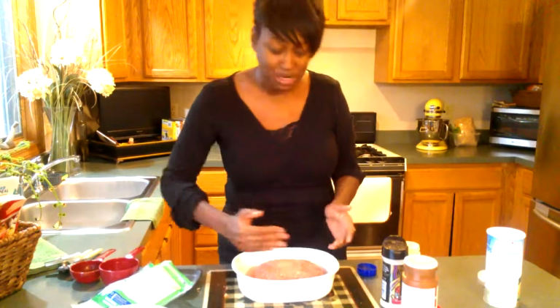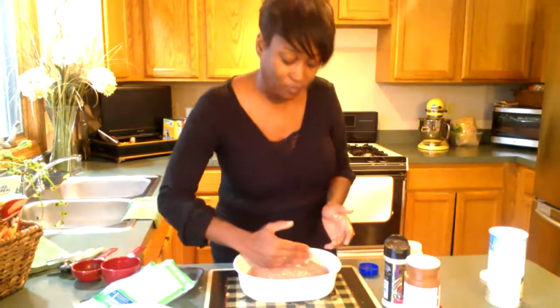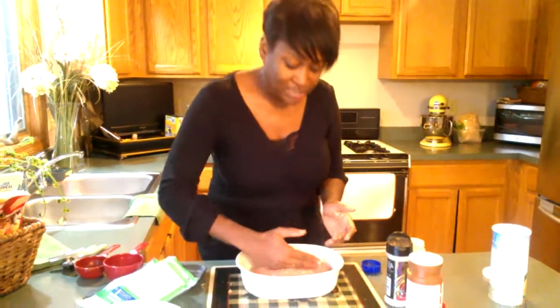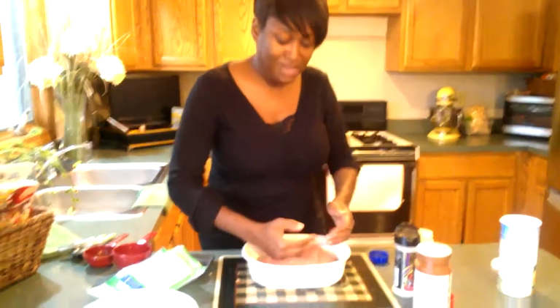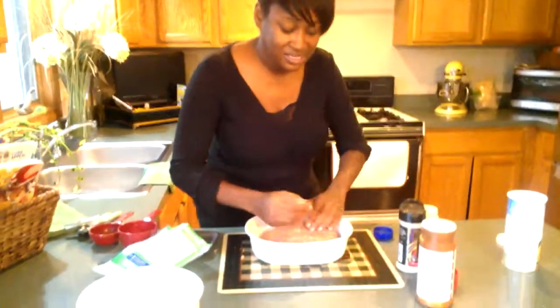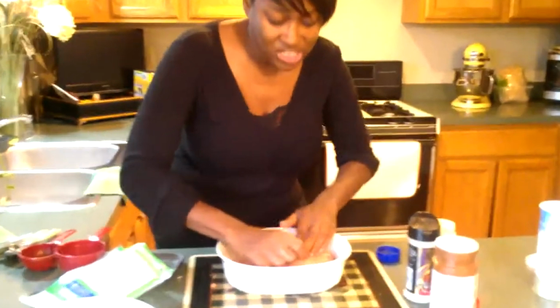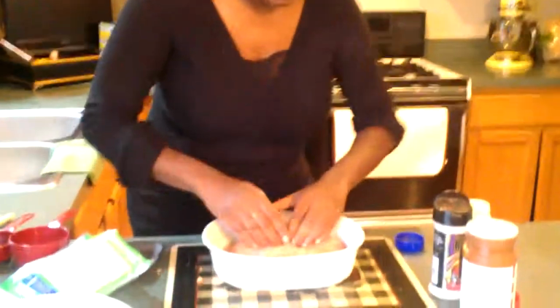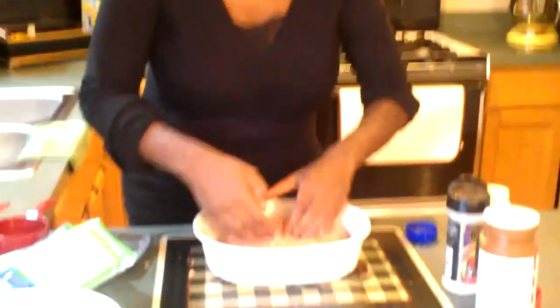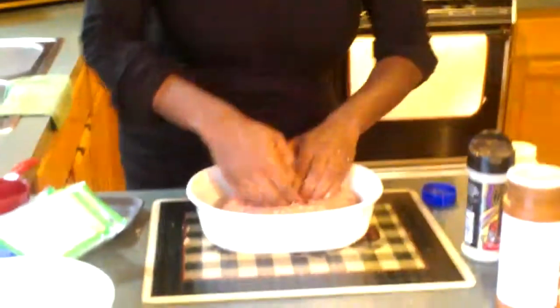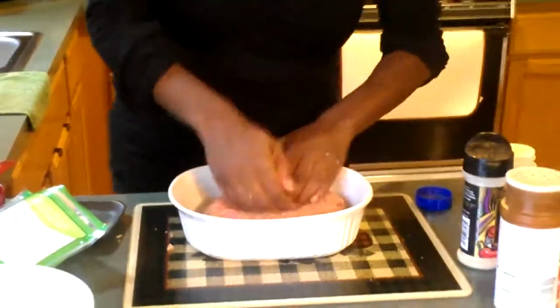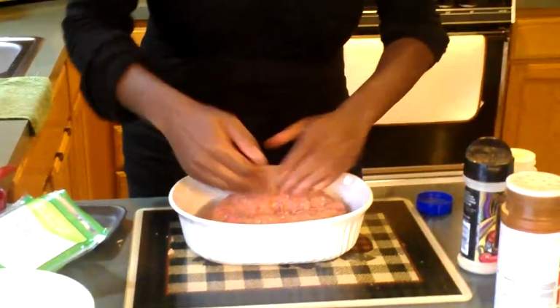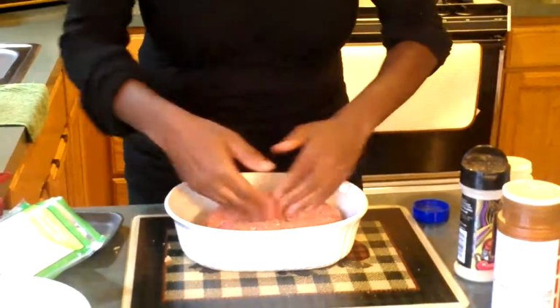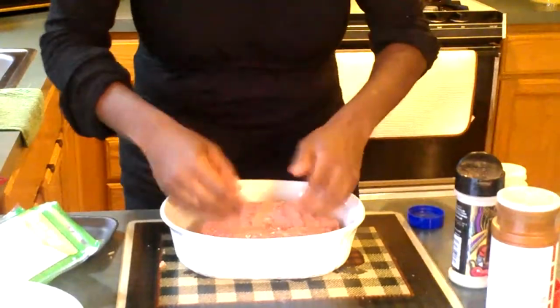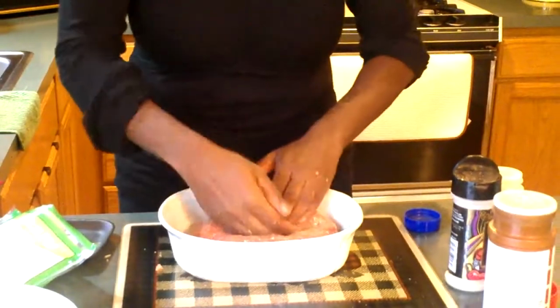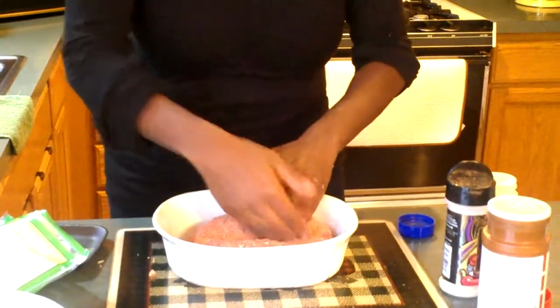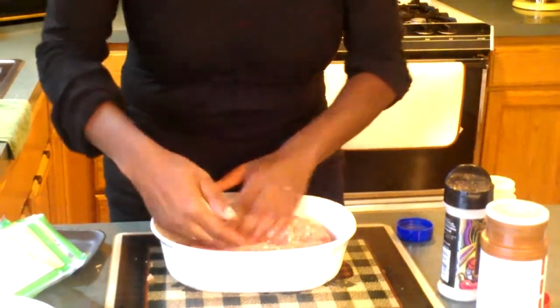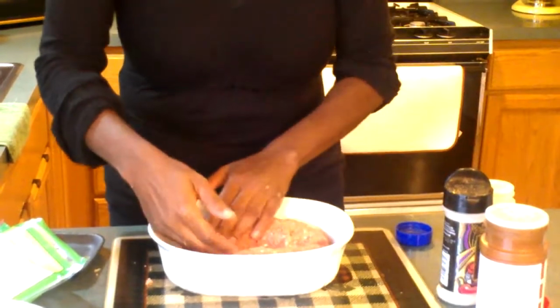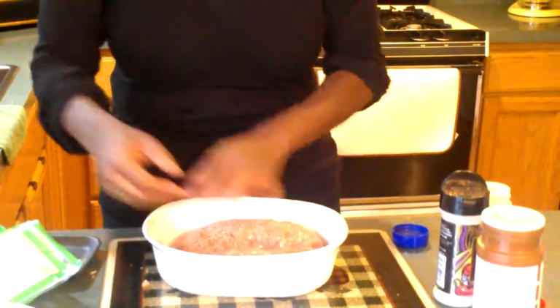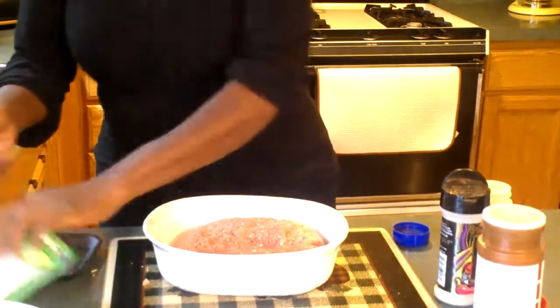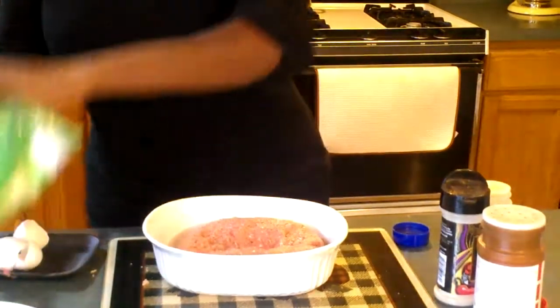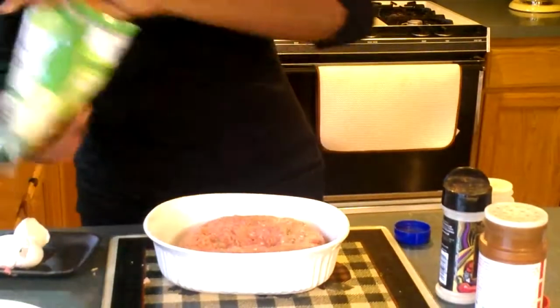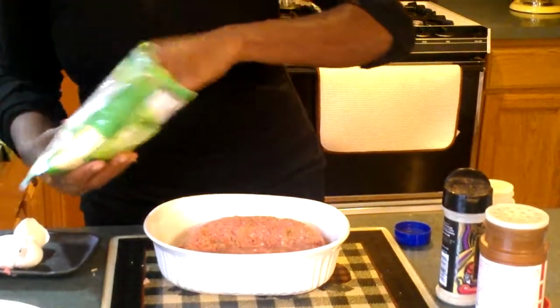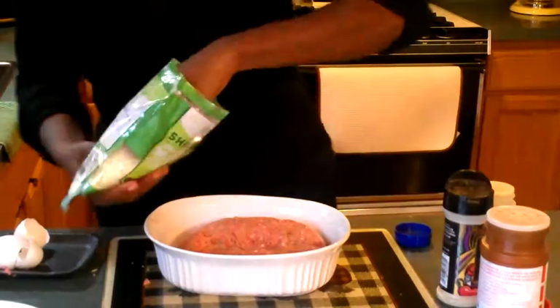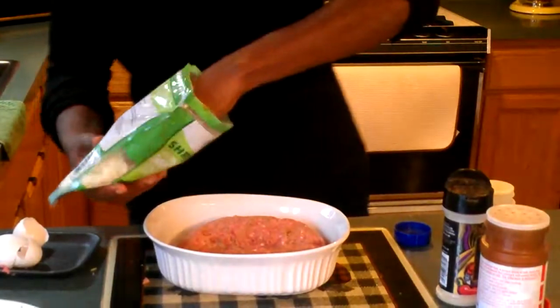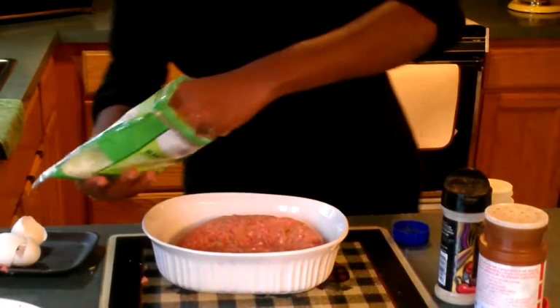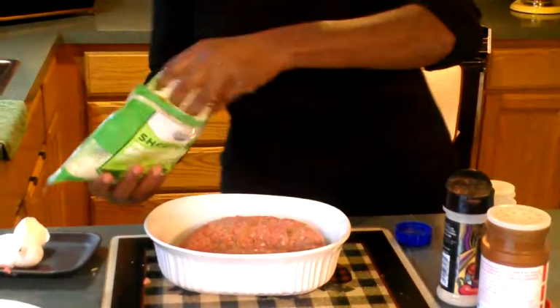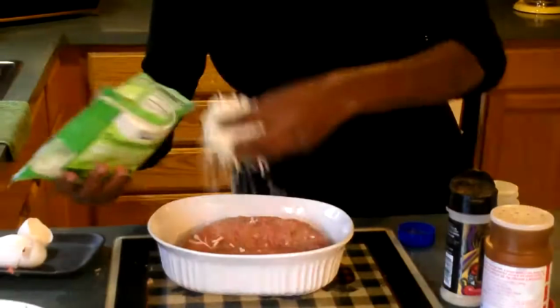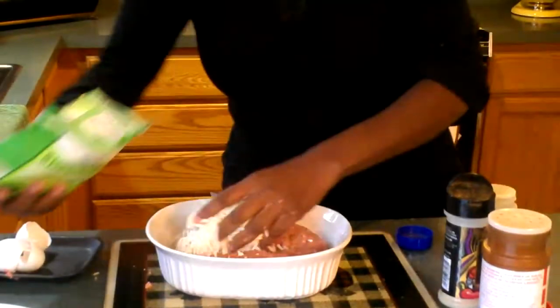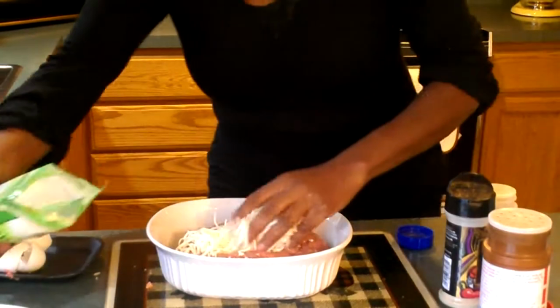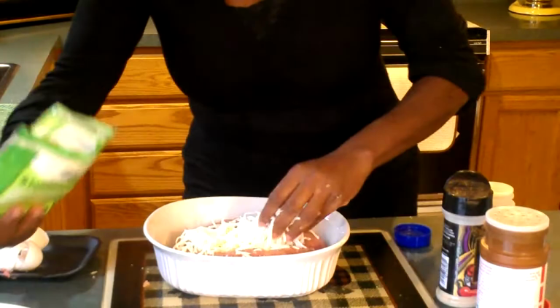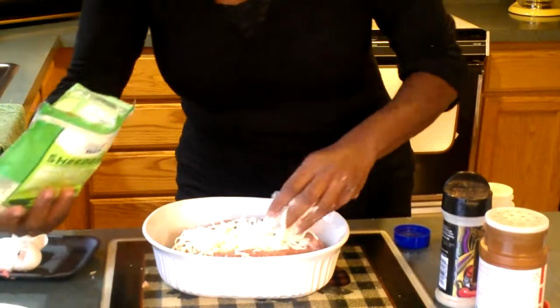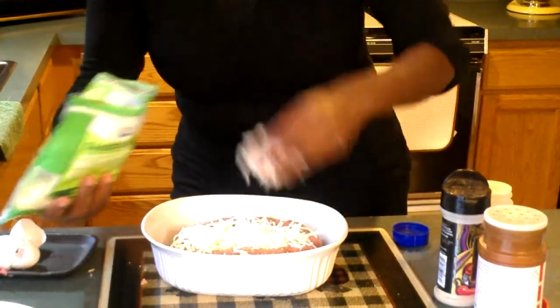Let's make an indentation in the center. I'm going to make an indentation, we're going to open it up, and that's when you get the cheese — let's just put the cheese in the middle.